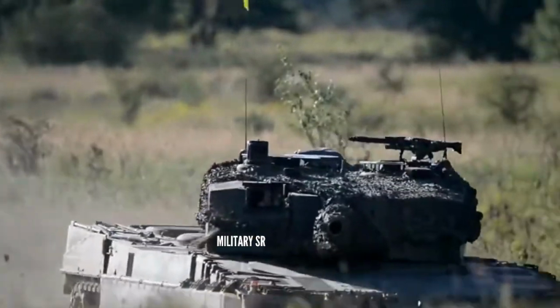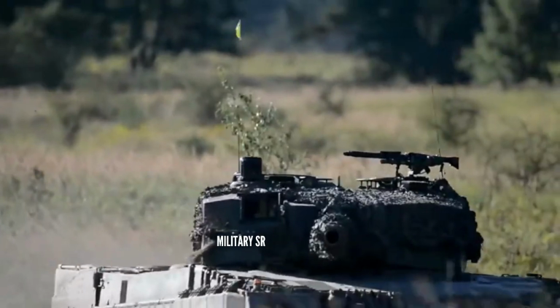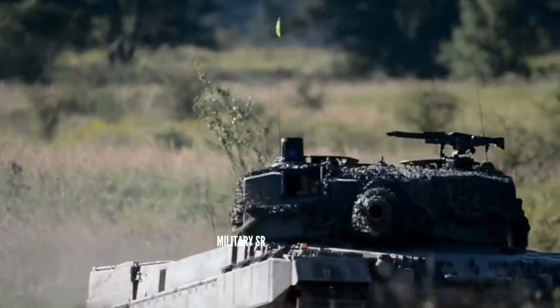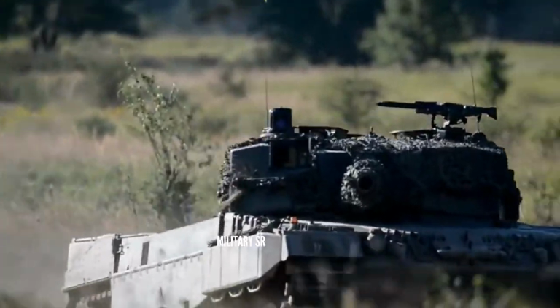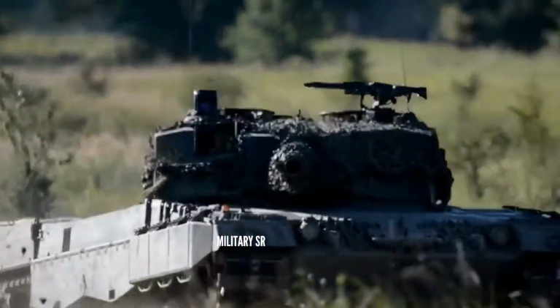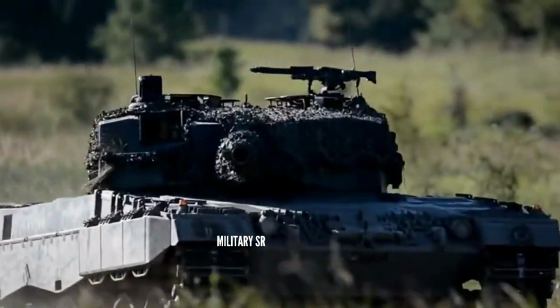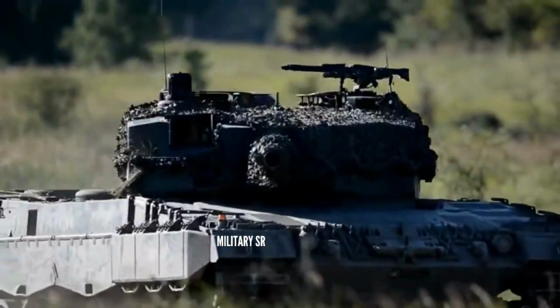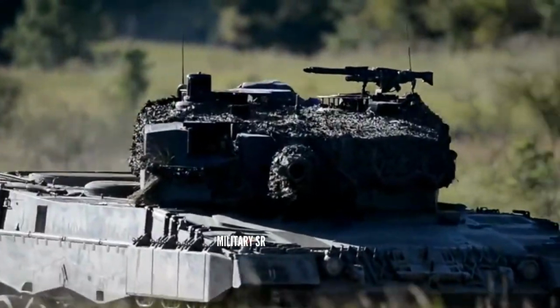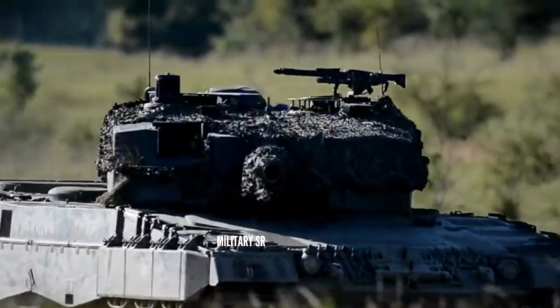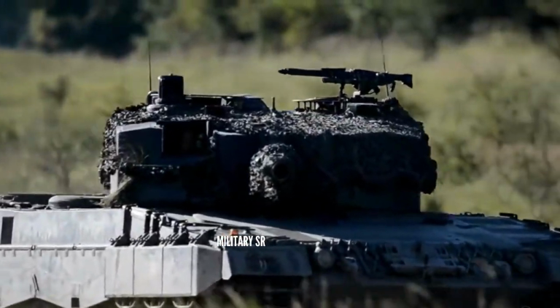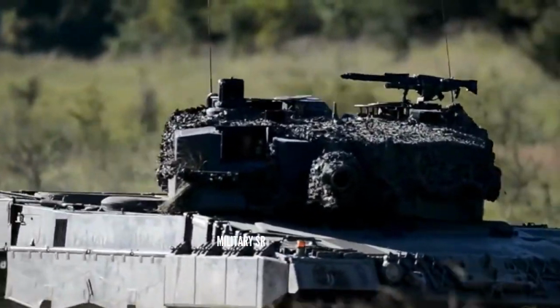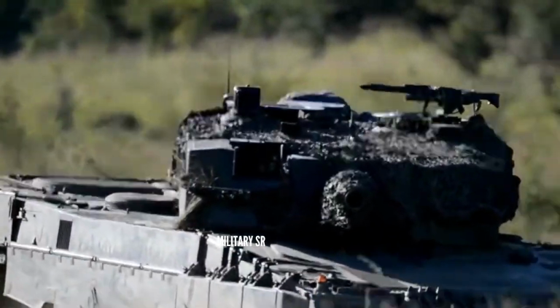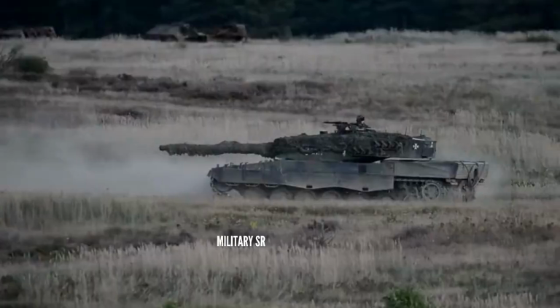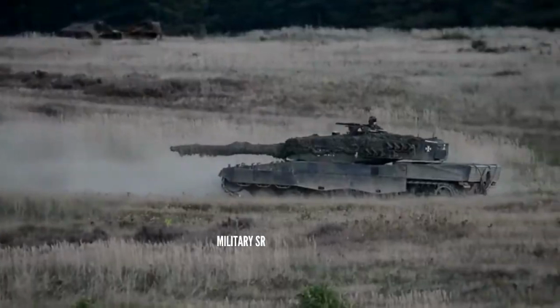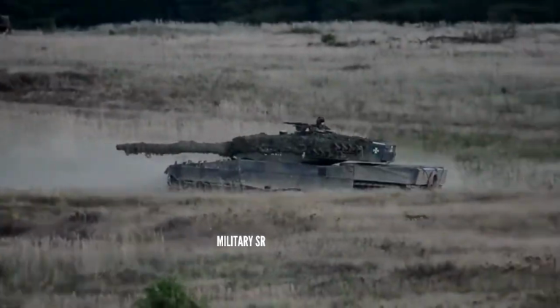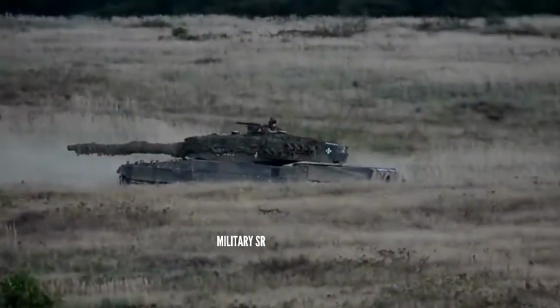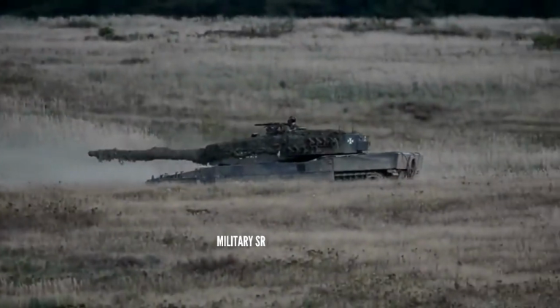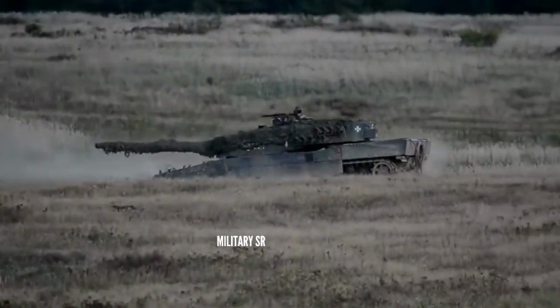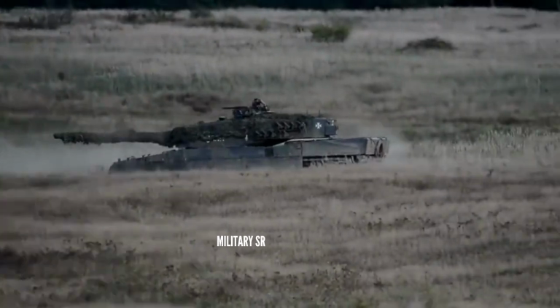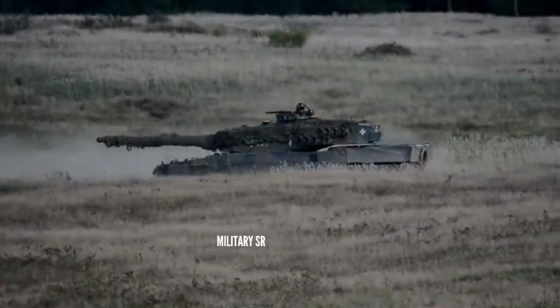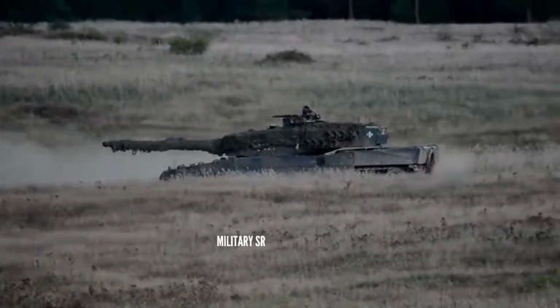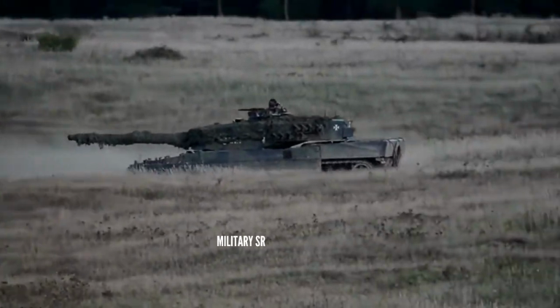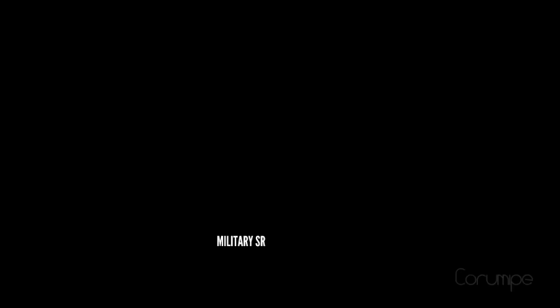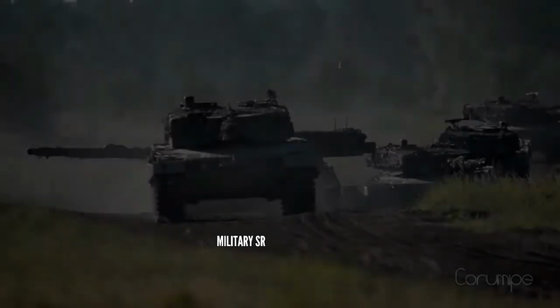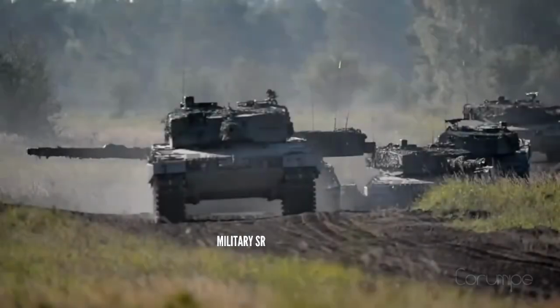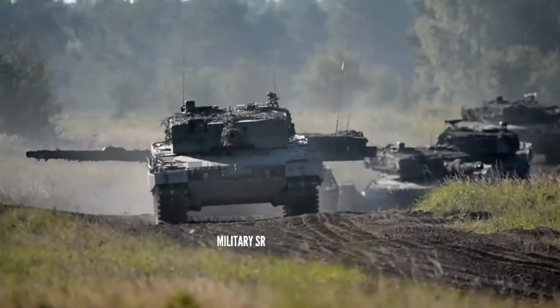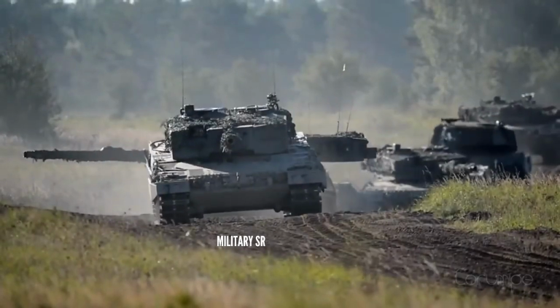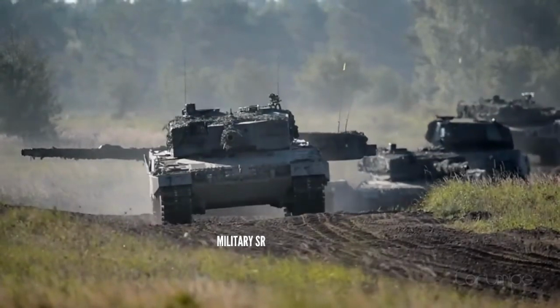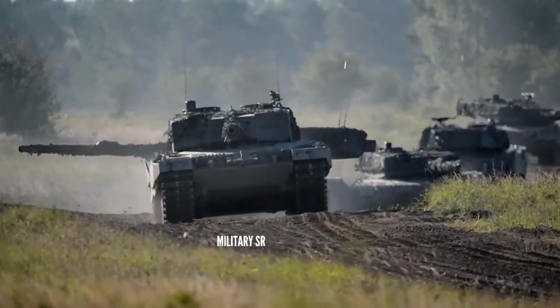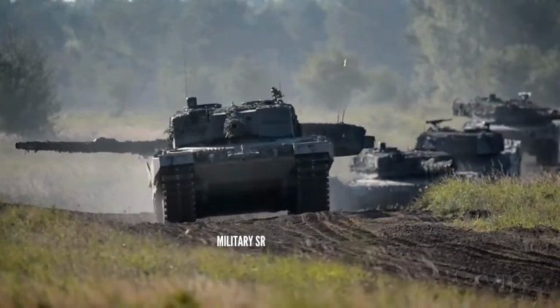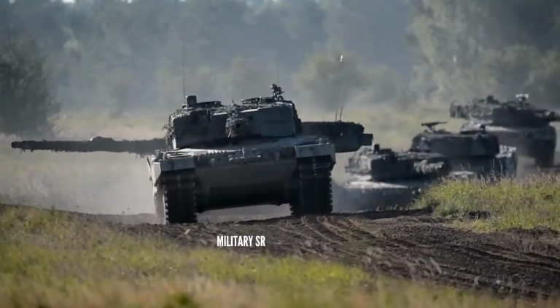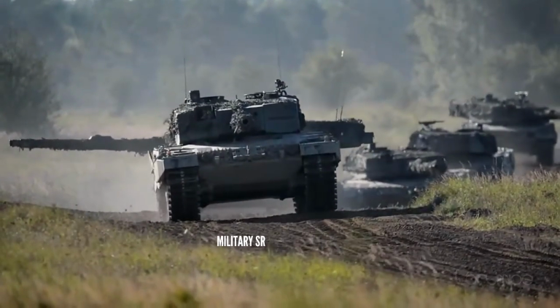The Leopard 2A4 has a maximum reverse speed of 31 km/h, which it reaches easily, allowing for a quick retreat in suboptimal situations.